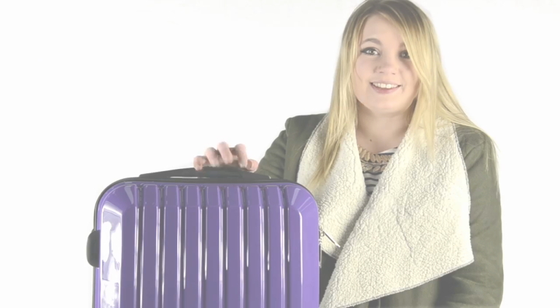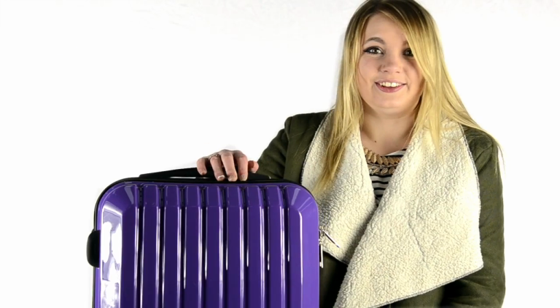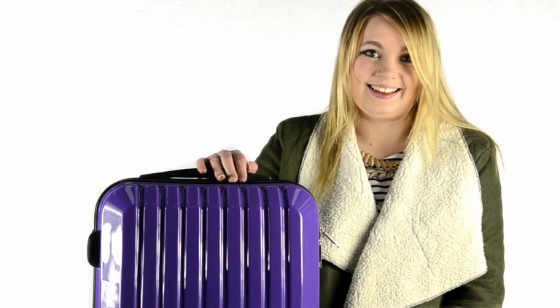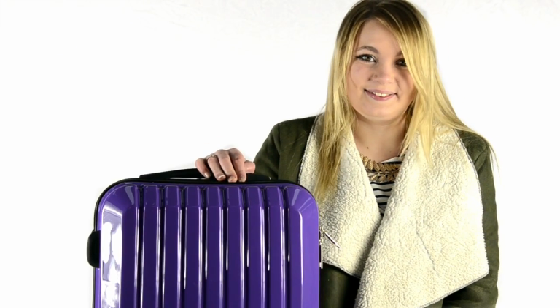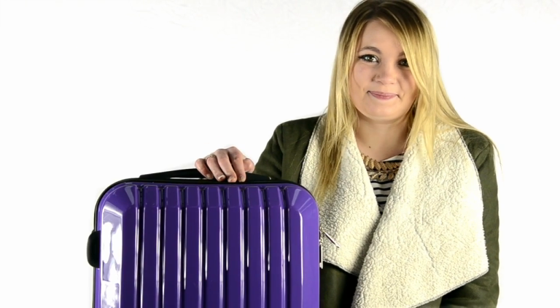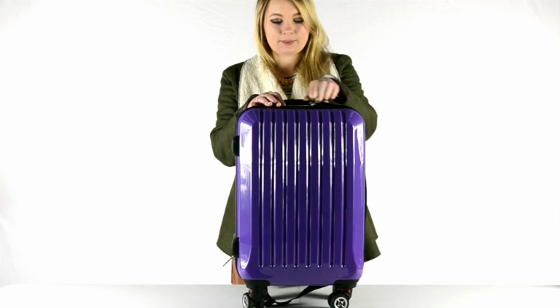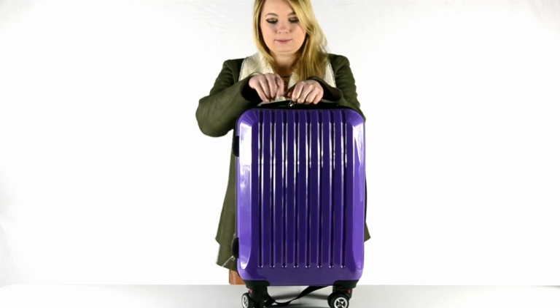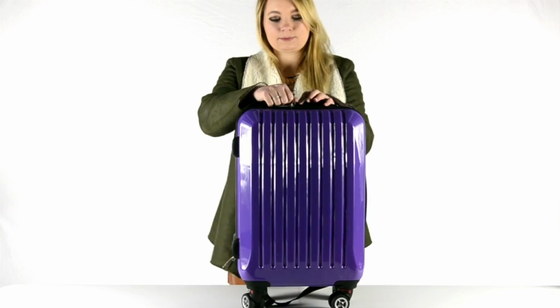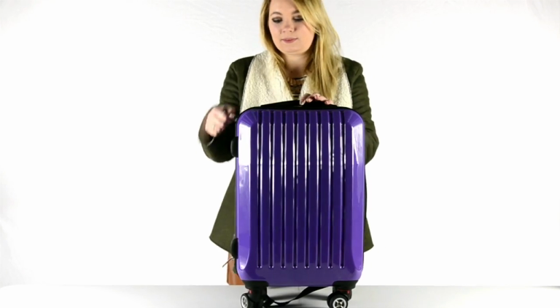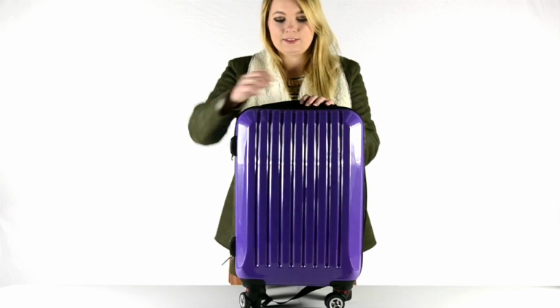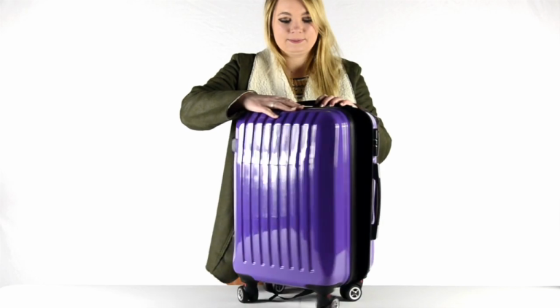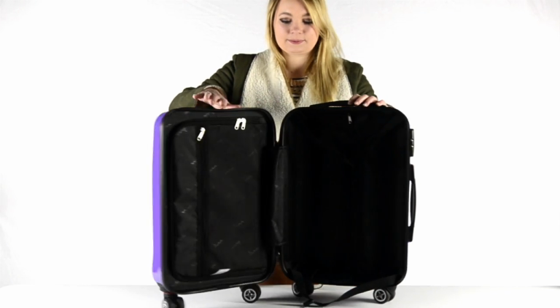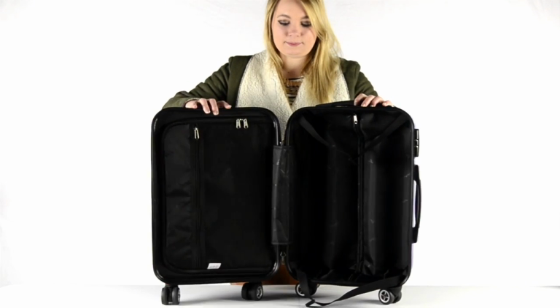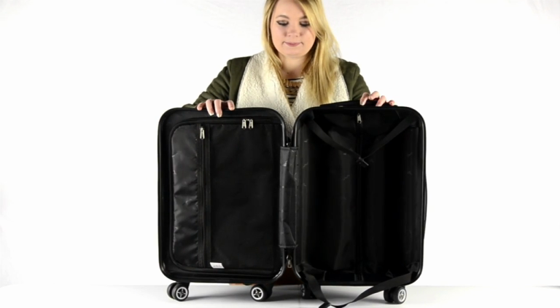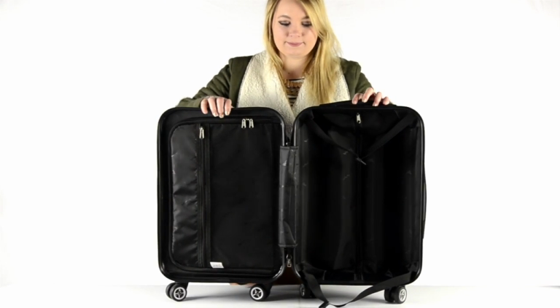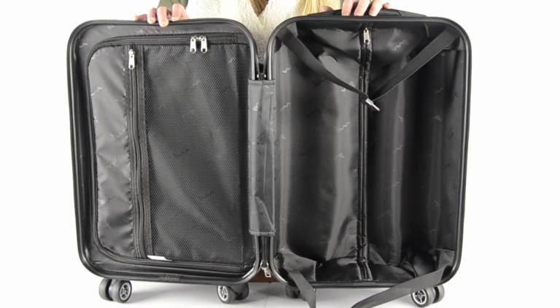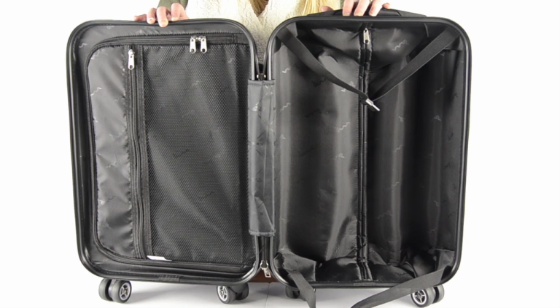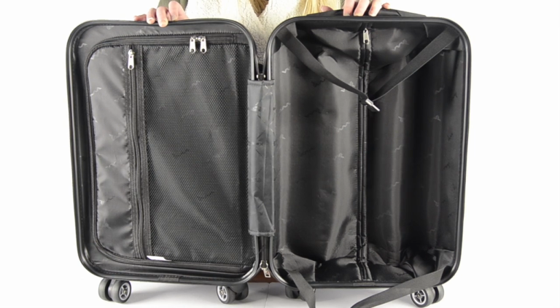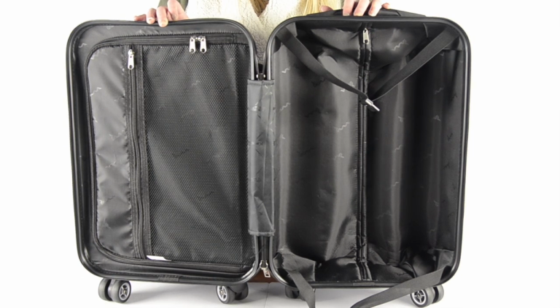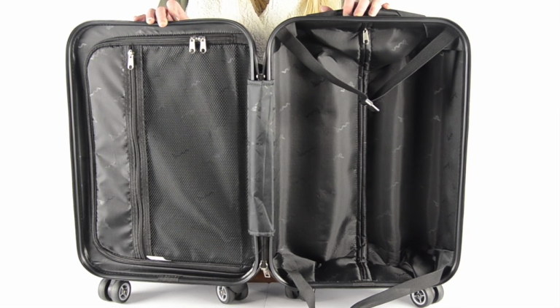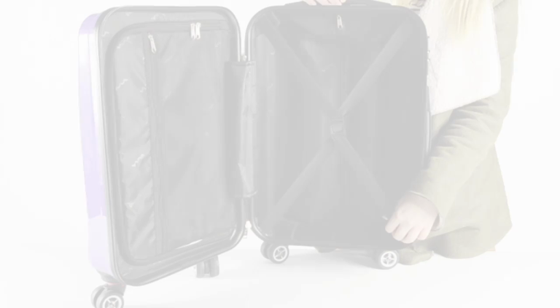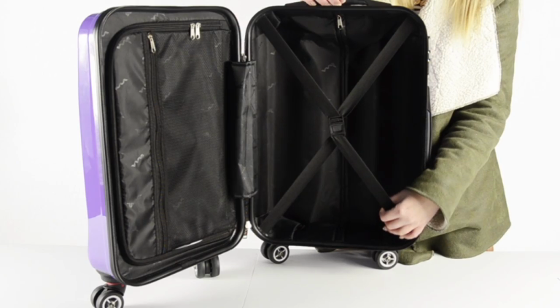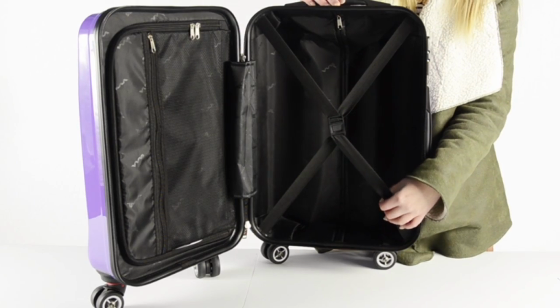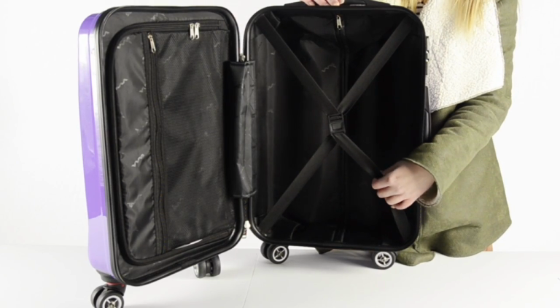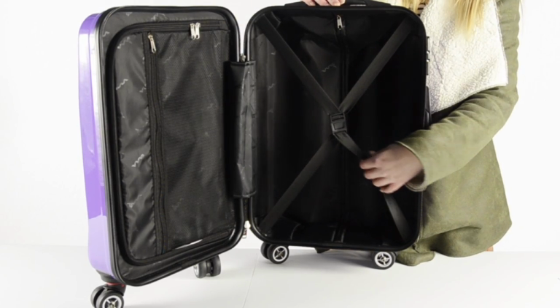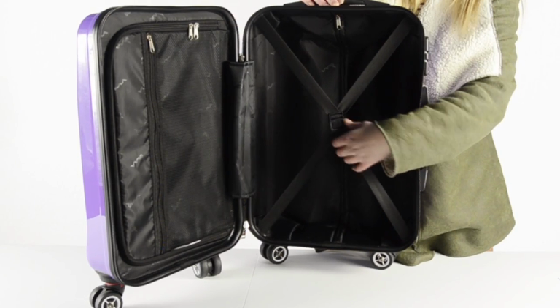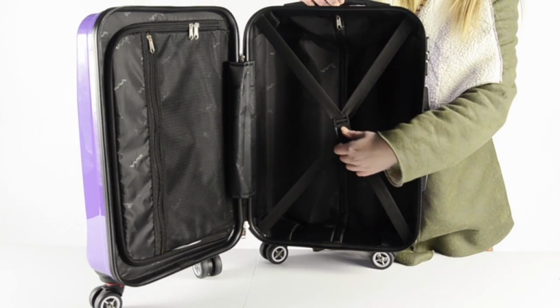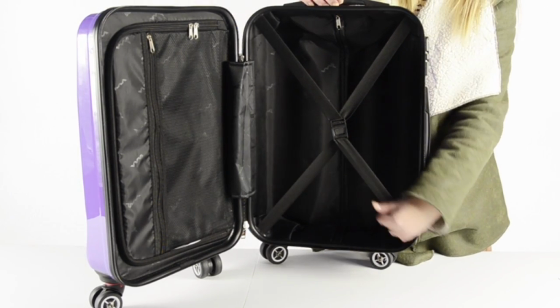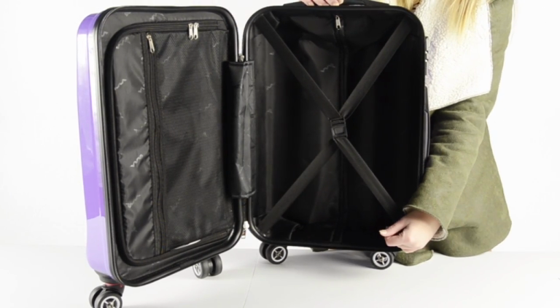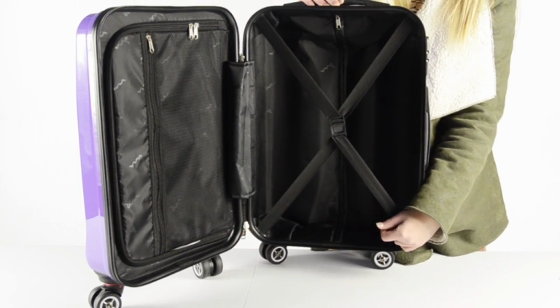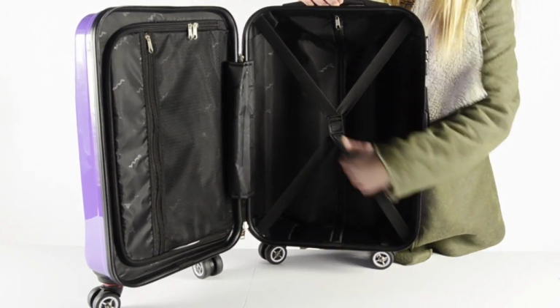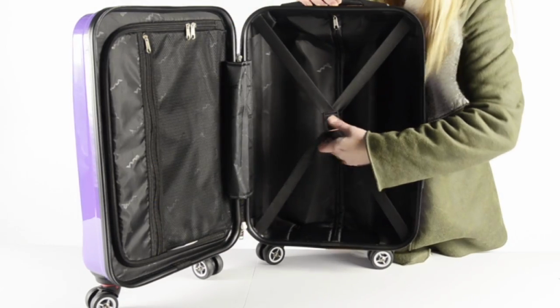Now let's take a look inside. As you can see we have a very spacious, fully lined interior. On one side, cross clips are included. These will keep your luggage tied down and will help reduce wrinkles.